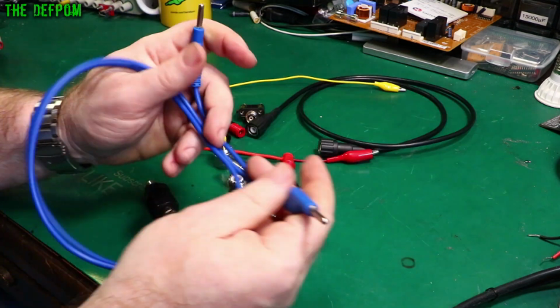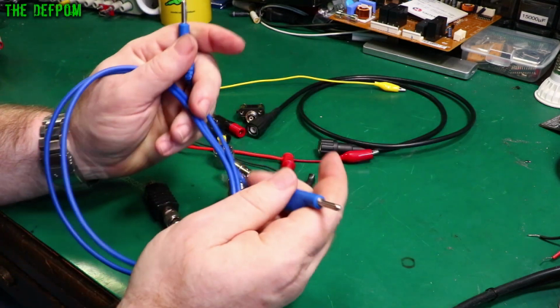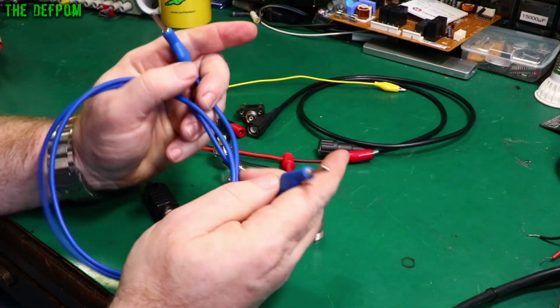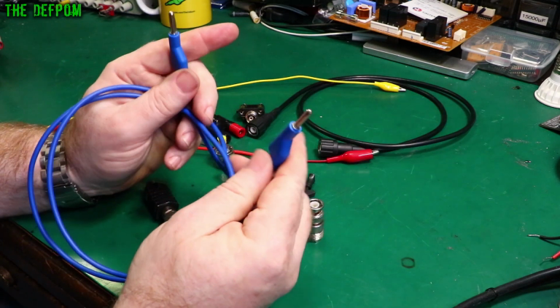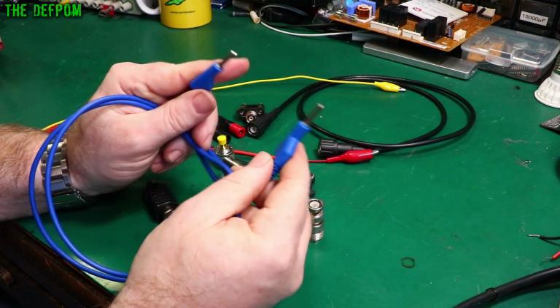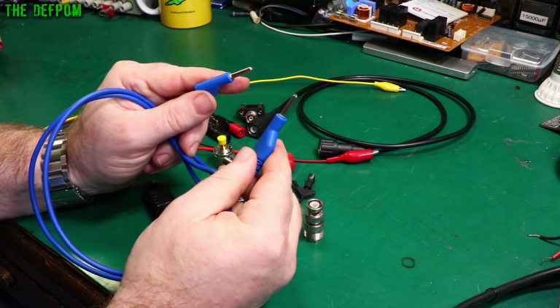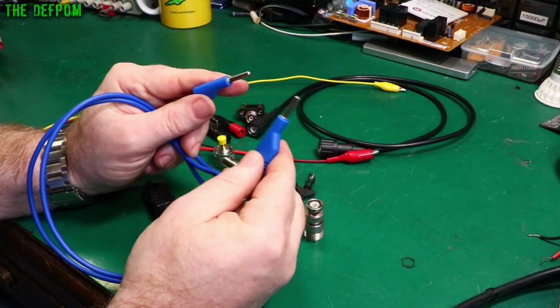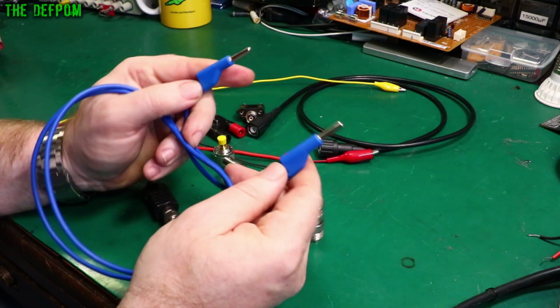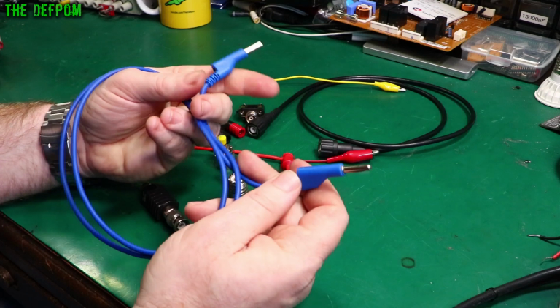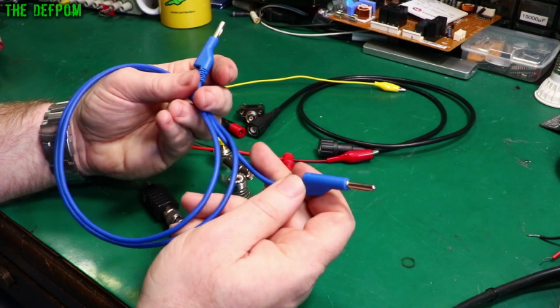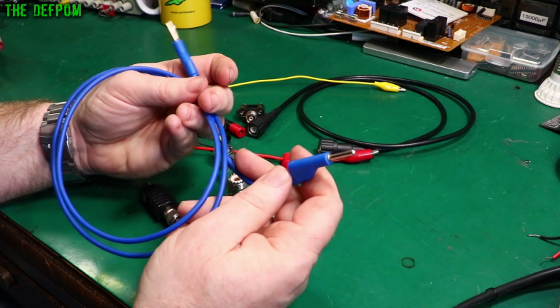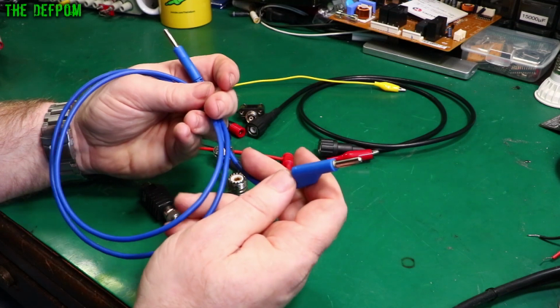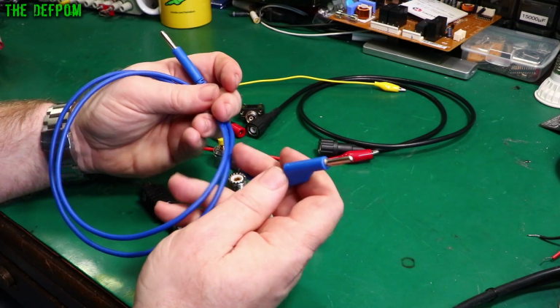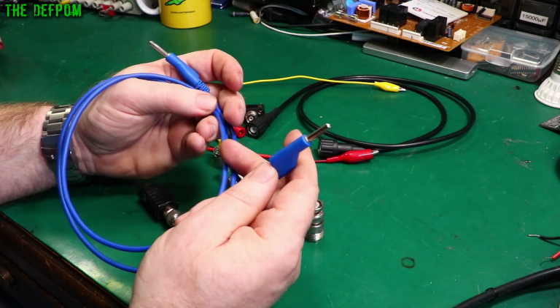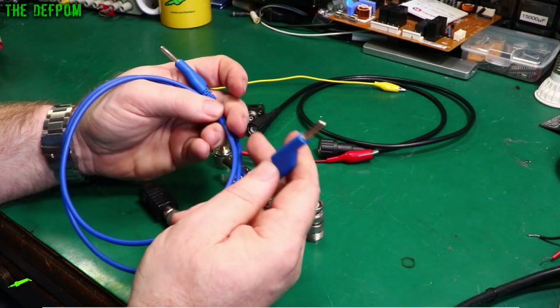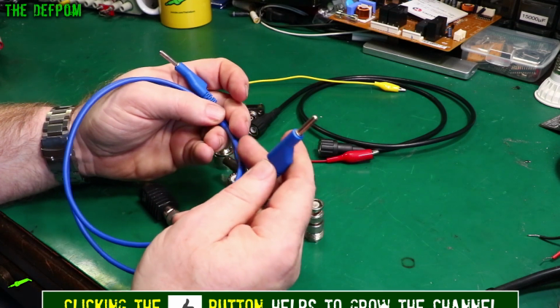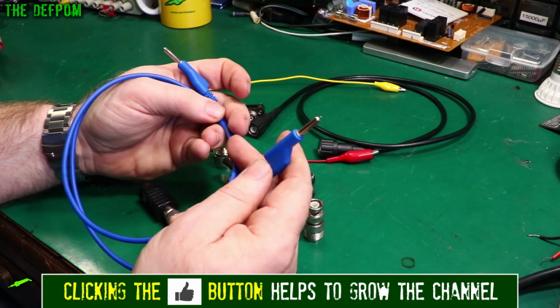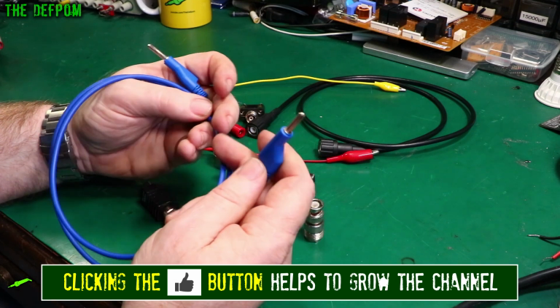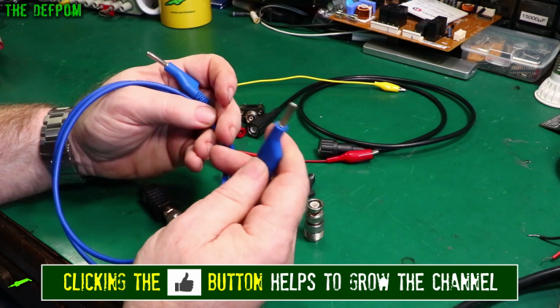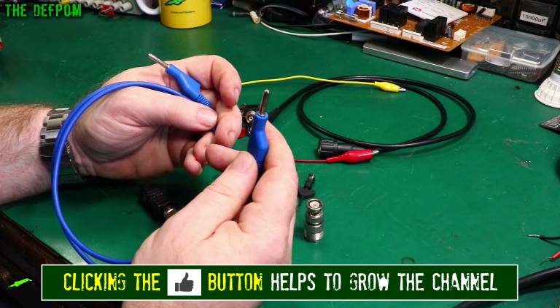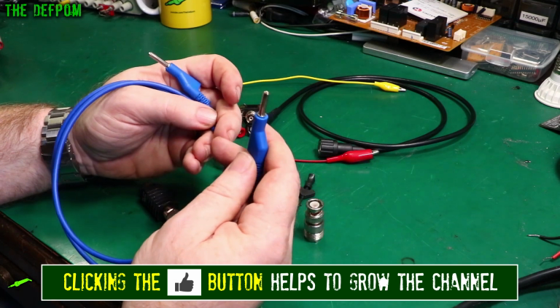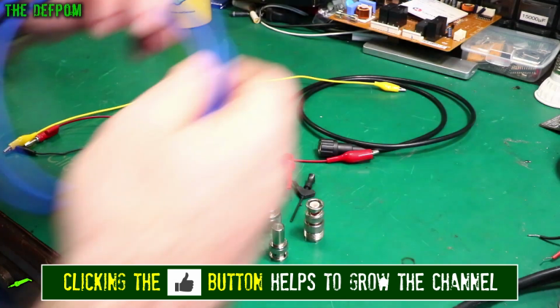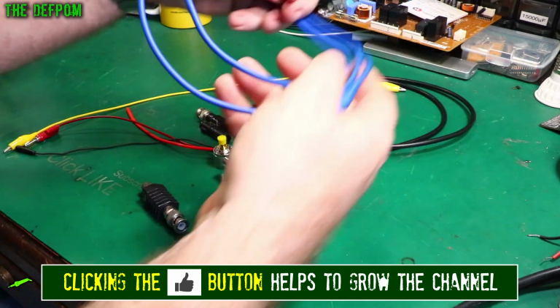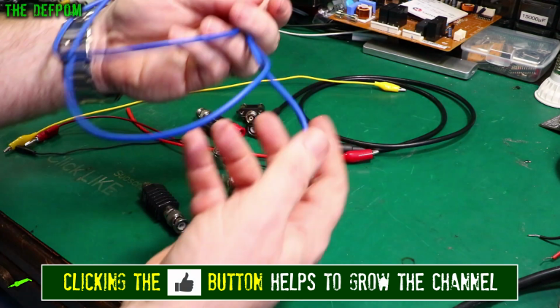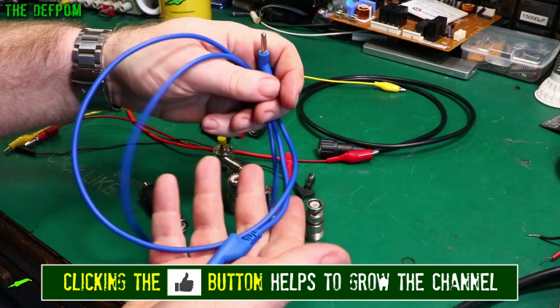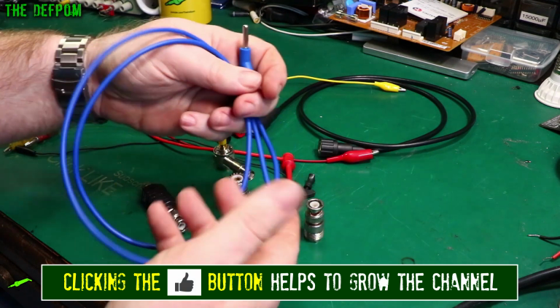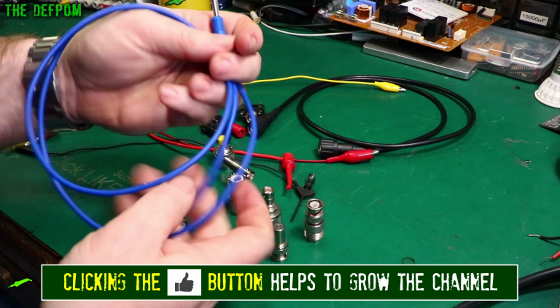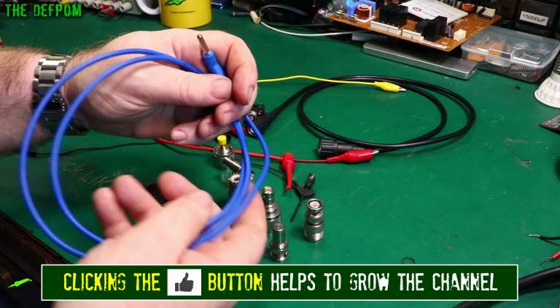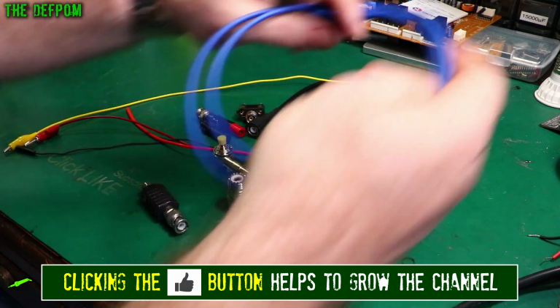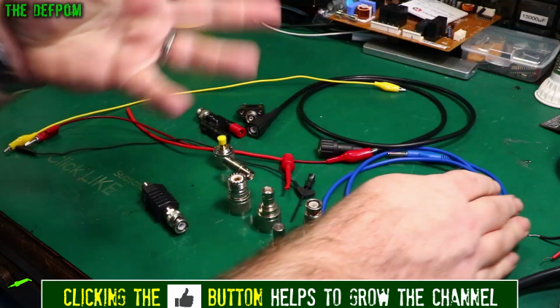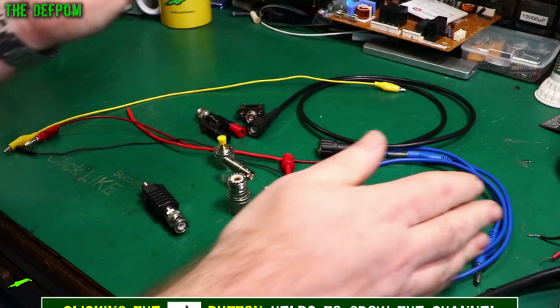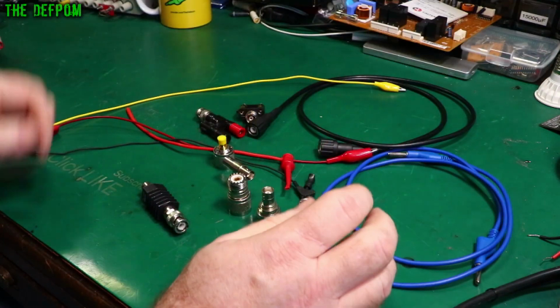You also need banana cables. This is just one of the ones I have lying around — I've got lots of different types. You can get sets of these things; I'll put links down below. Having a bunch of different banana cables is really handy; I use them a lot.